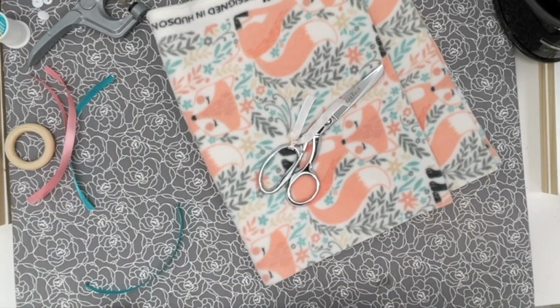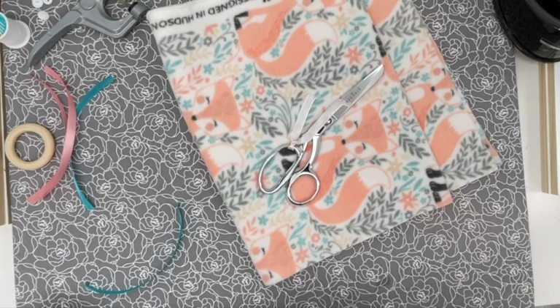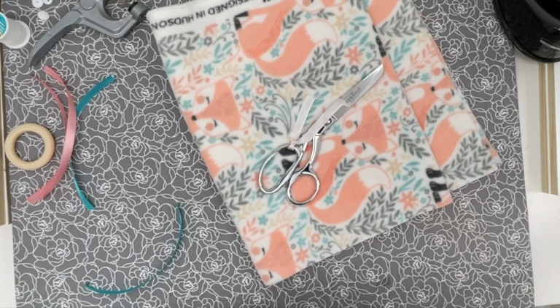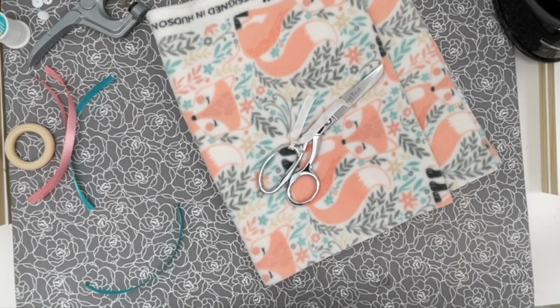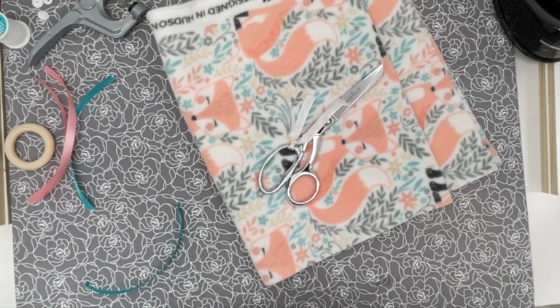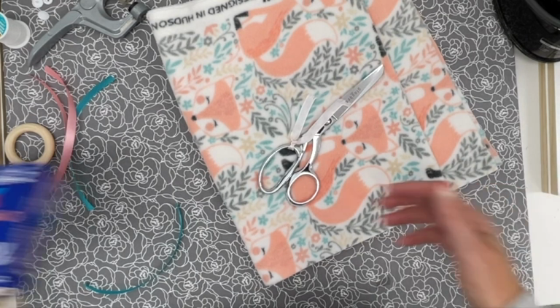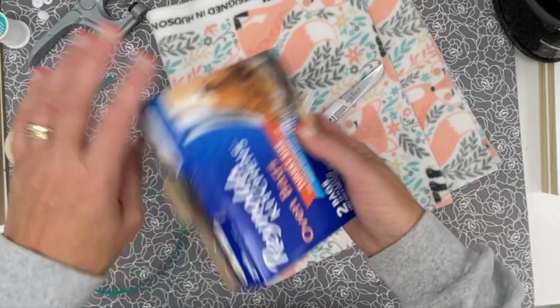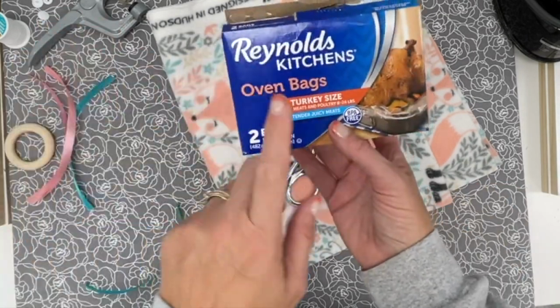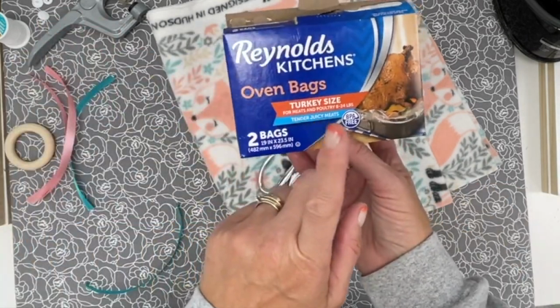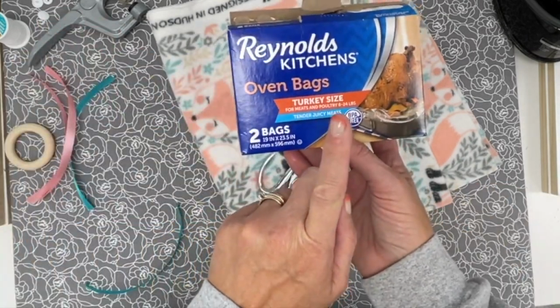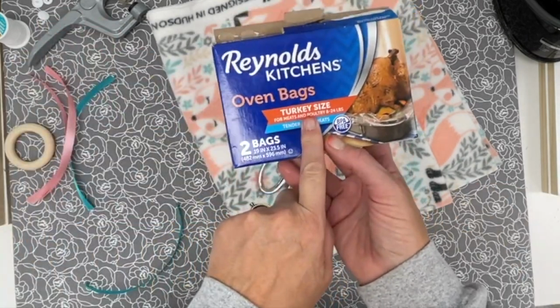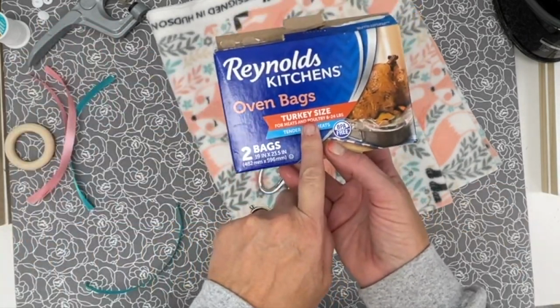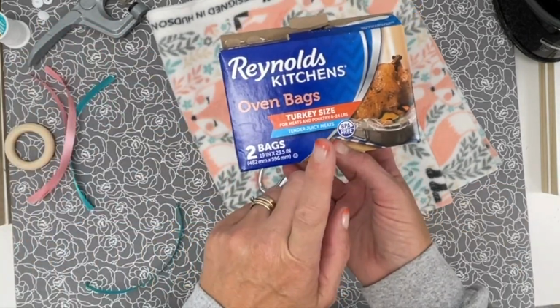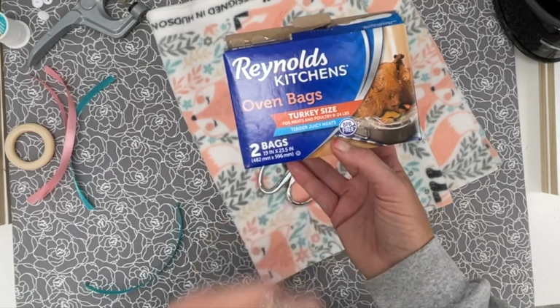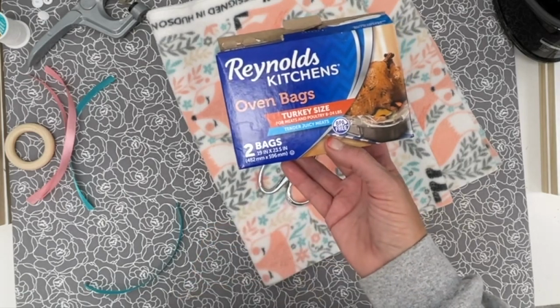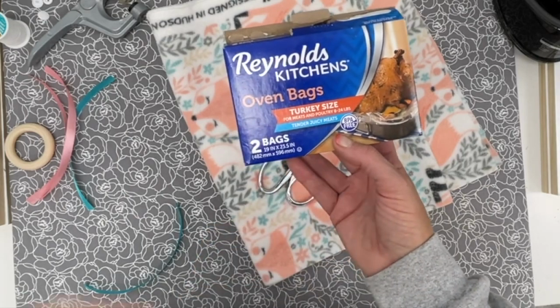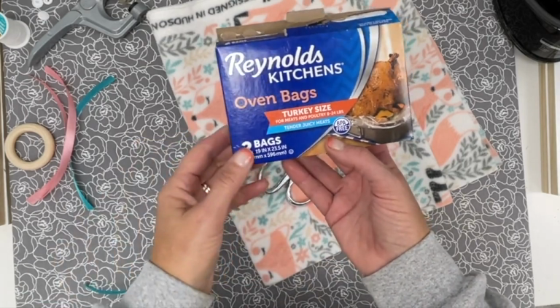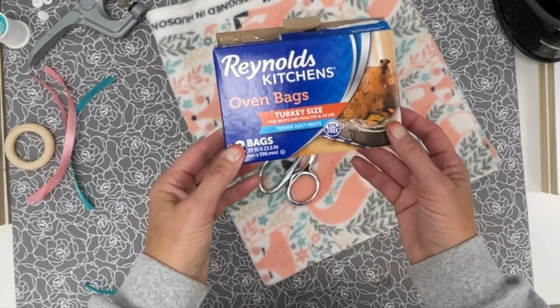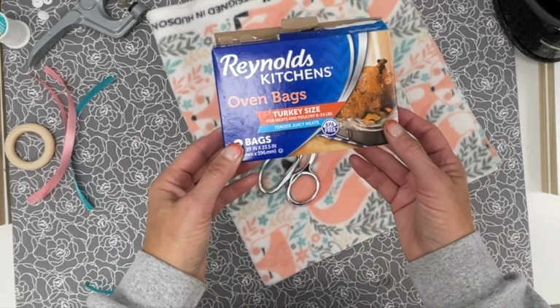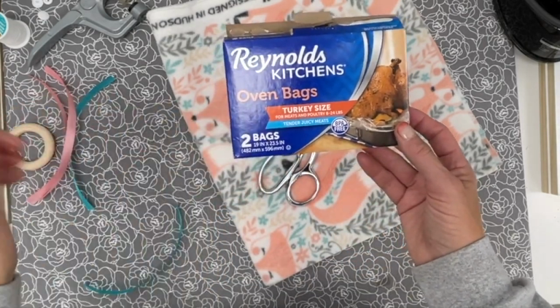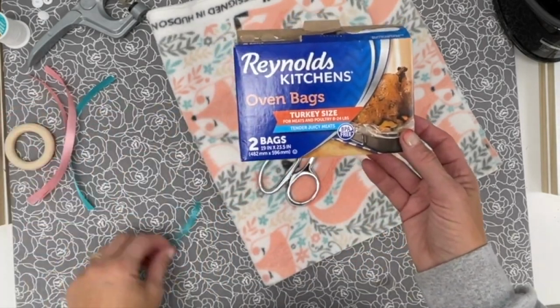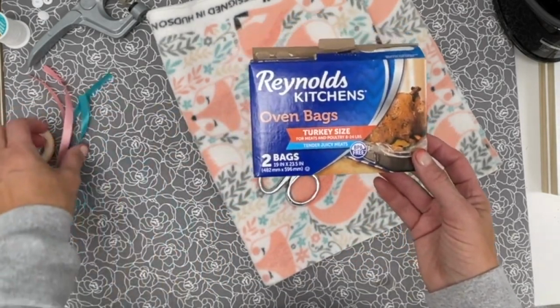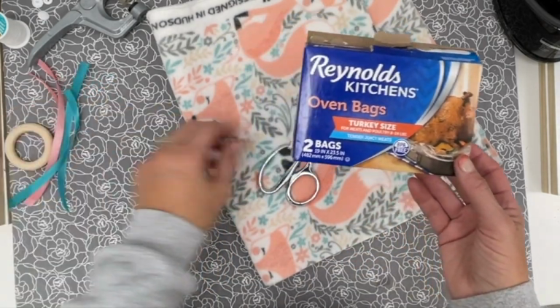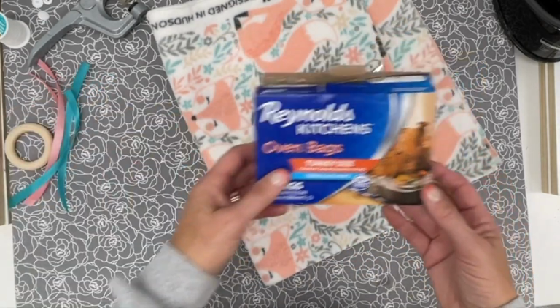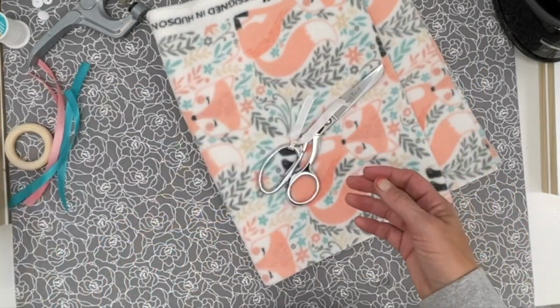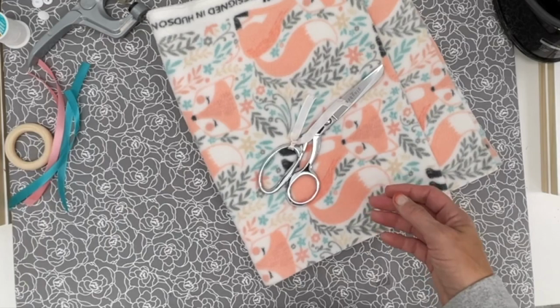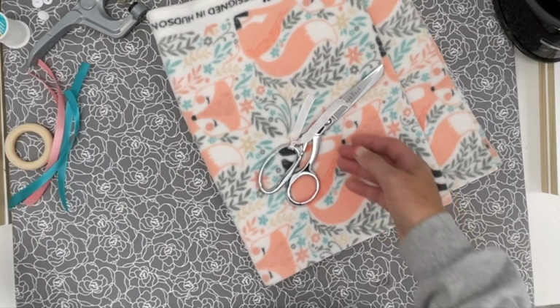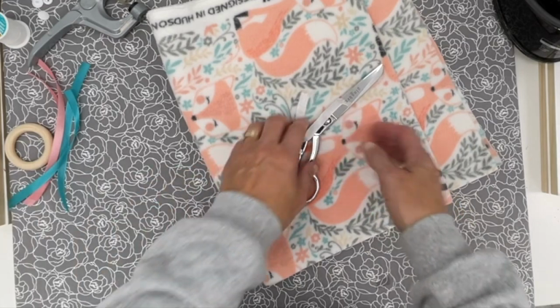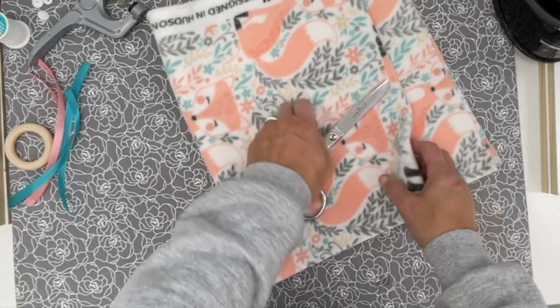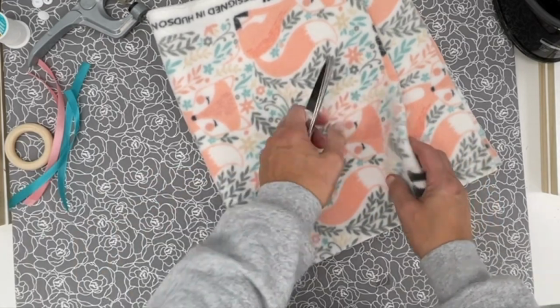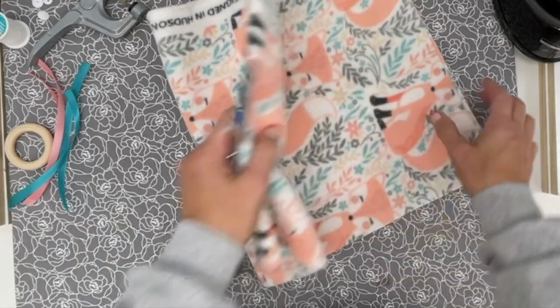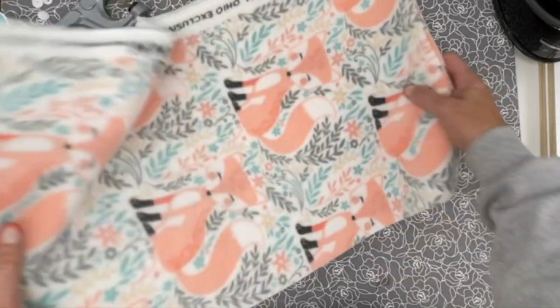We can't forget the secret ingredient to this project. Believe it or not, it's an oven bag. The oven bag is gonna give us that crinkle in the blanket. It works great and it sews together just great.